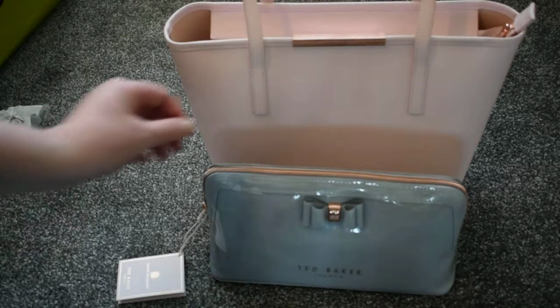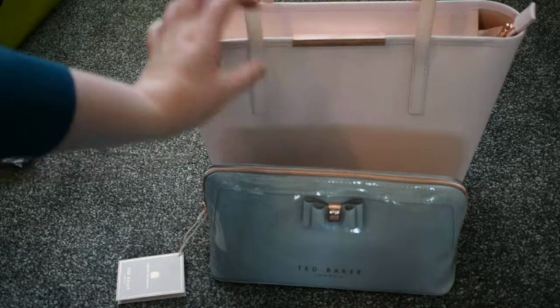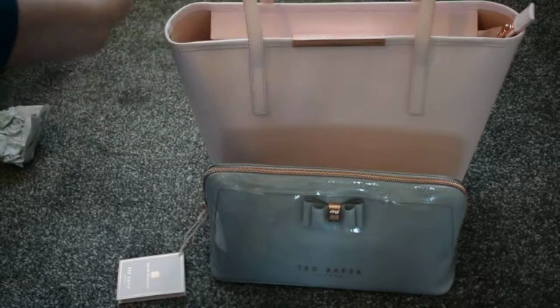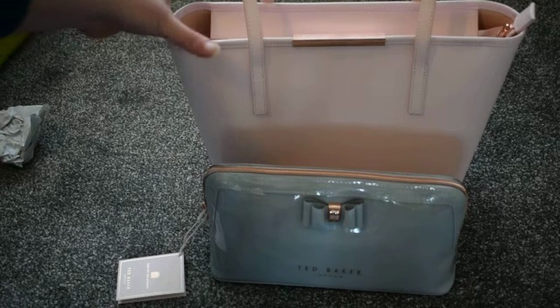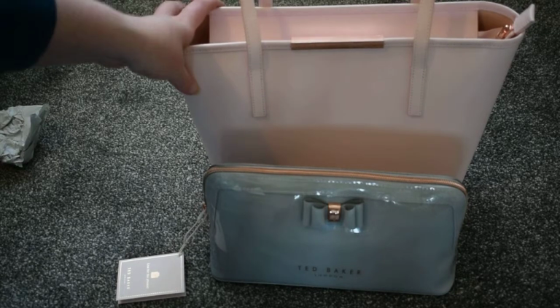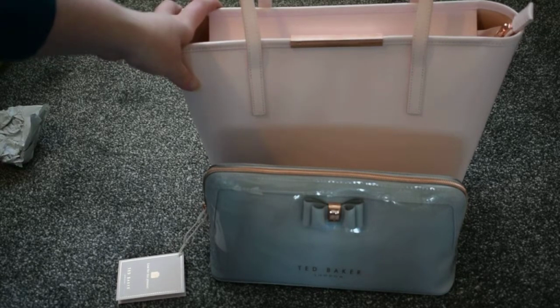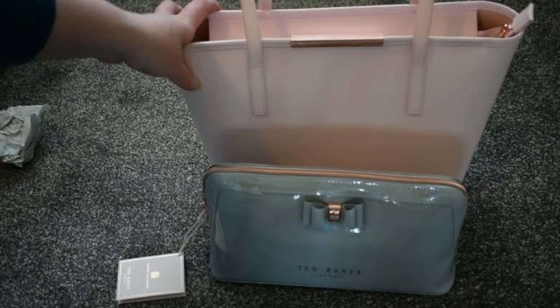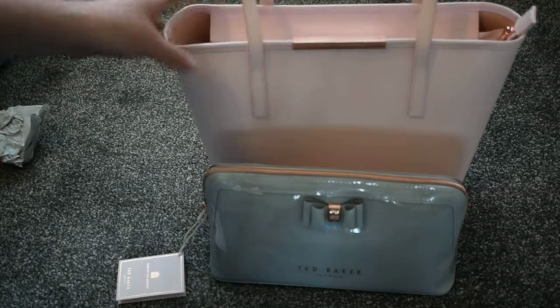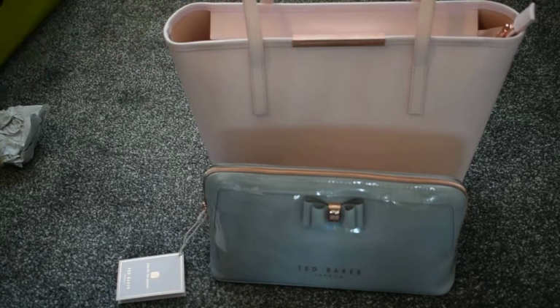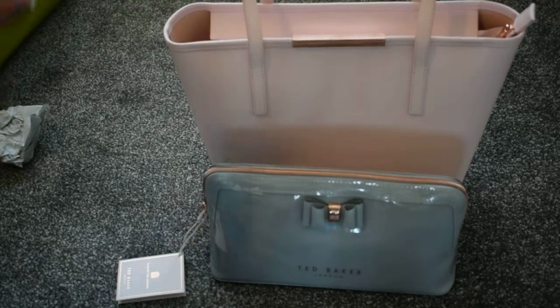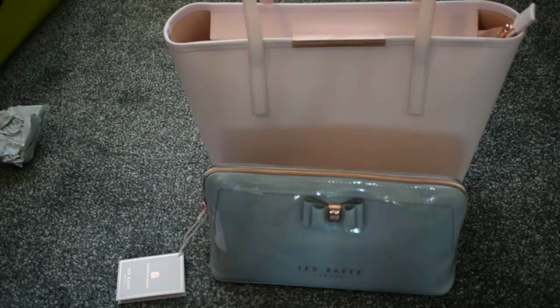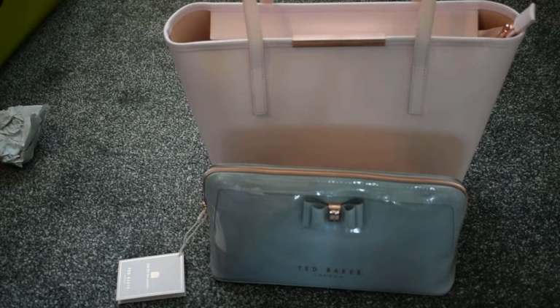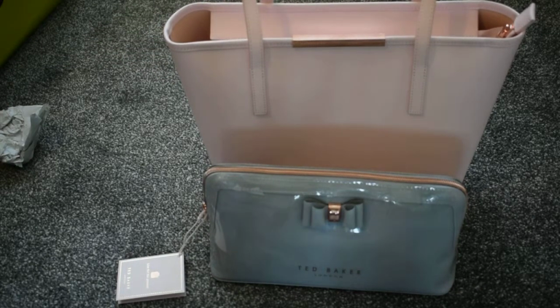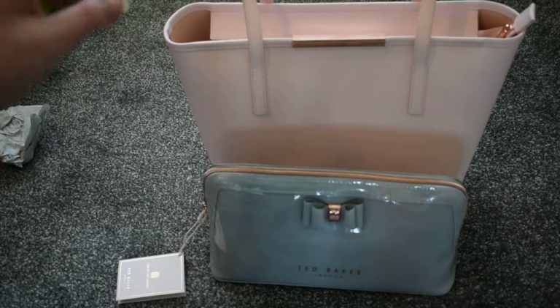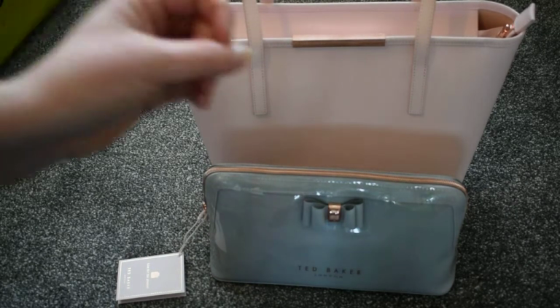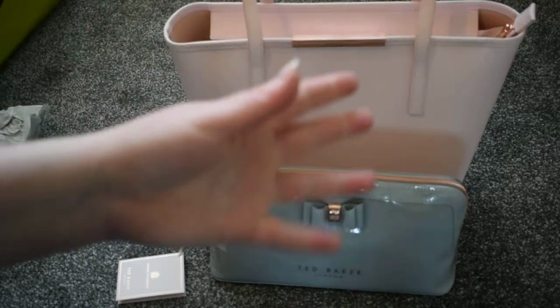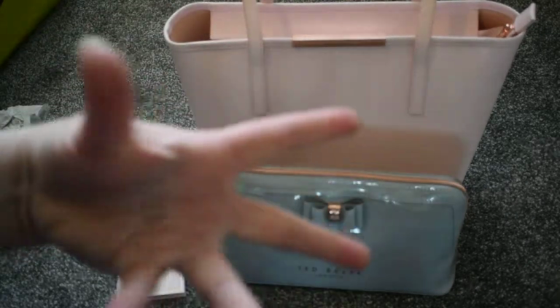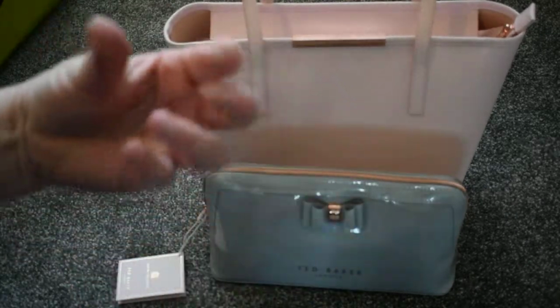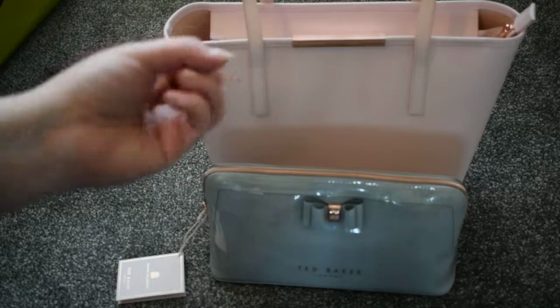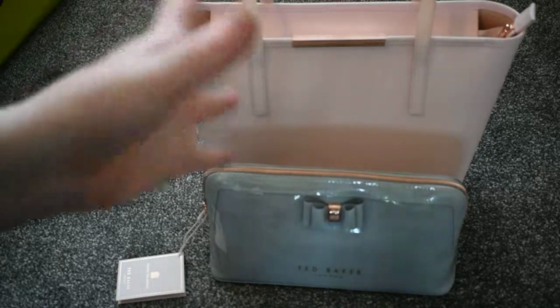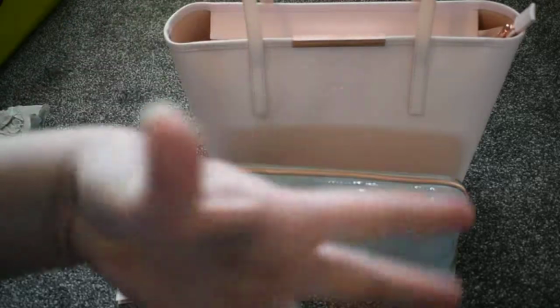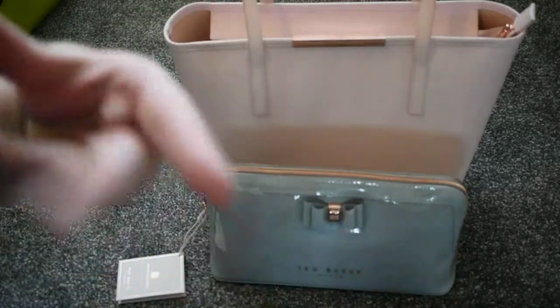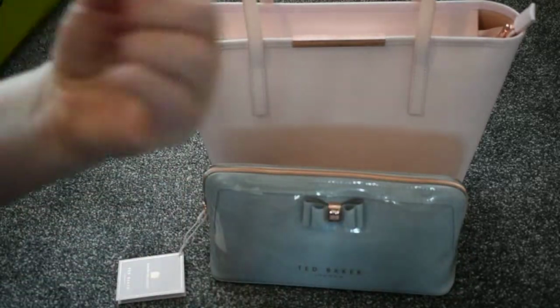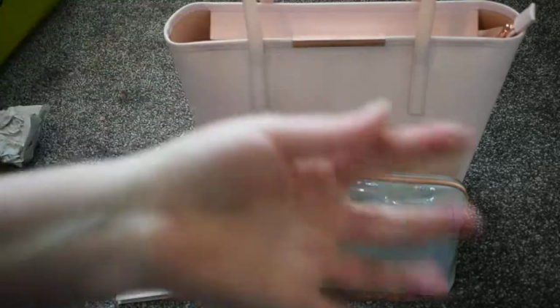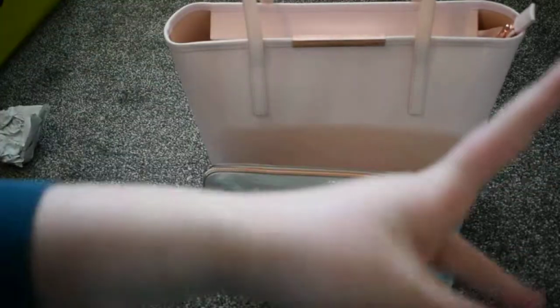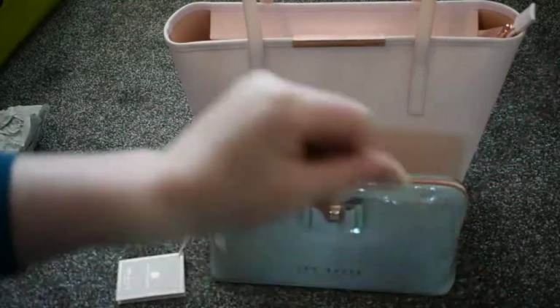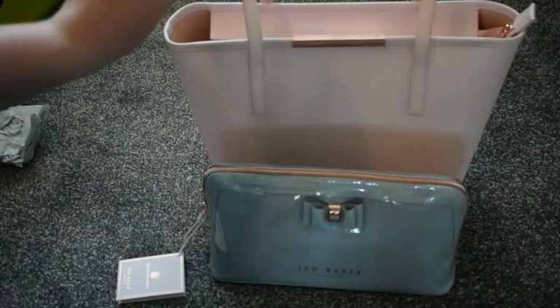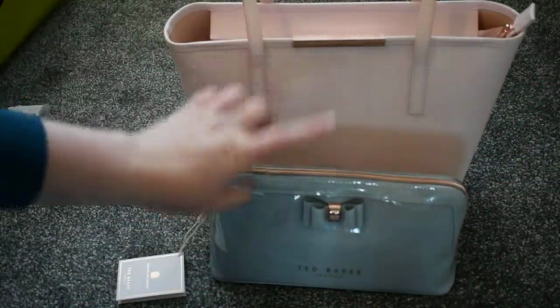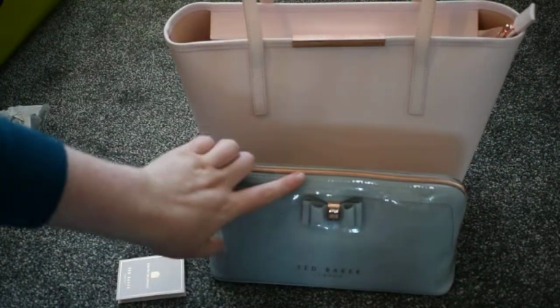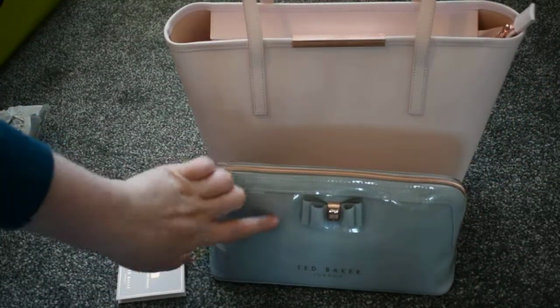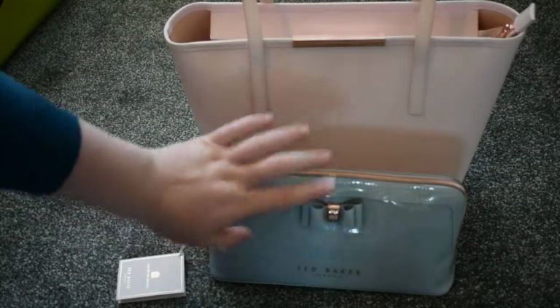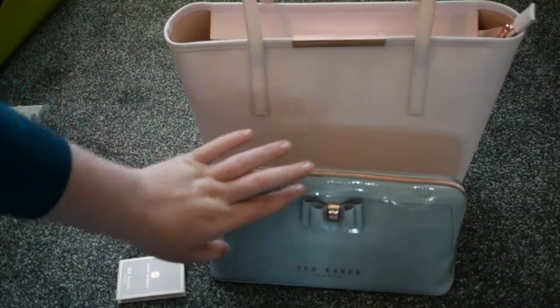But it's not a fancy one like this. It's like the same shape as a tote bag, but black and made out of like plastic.